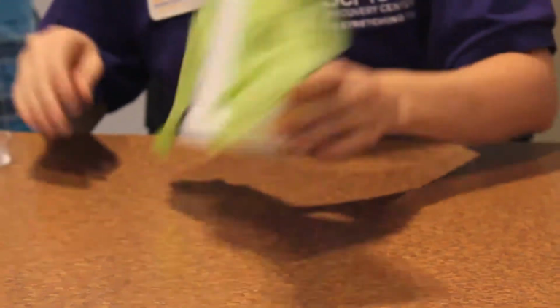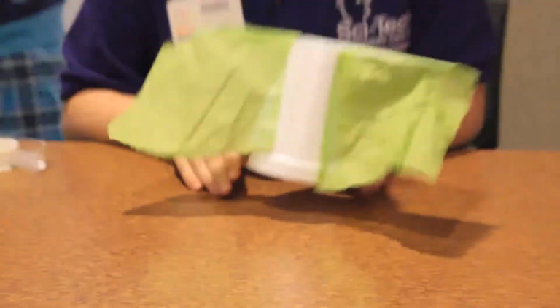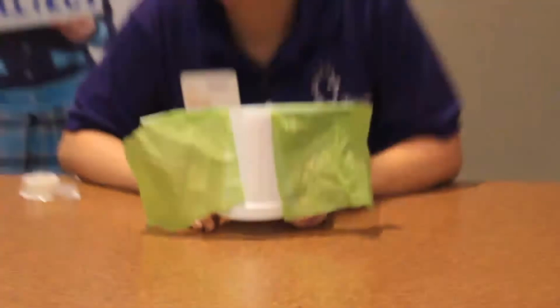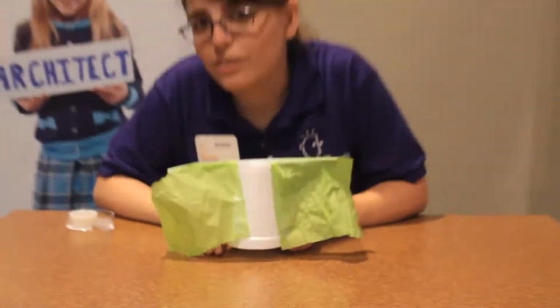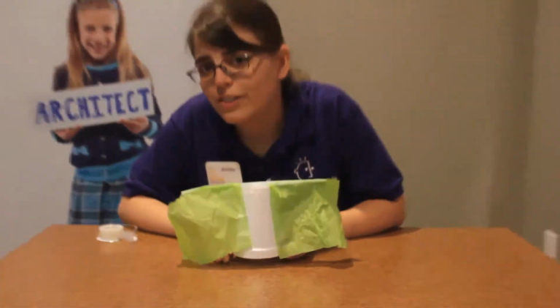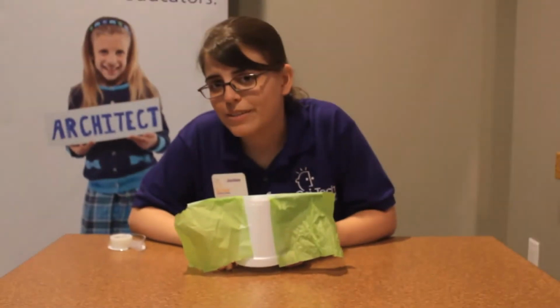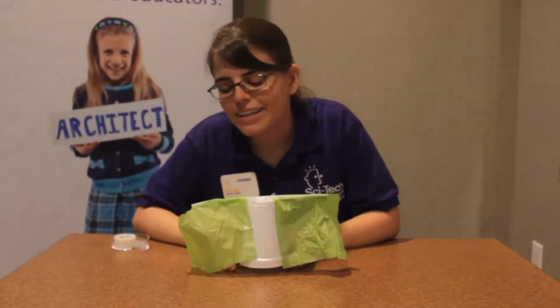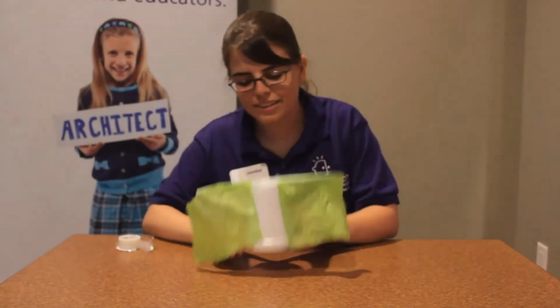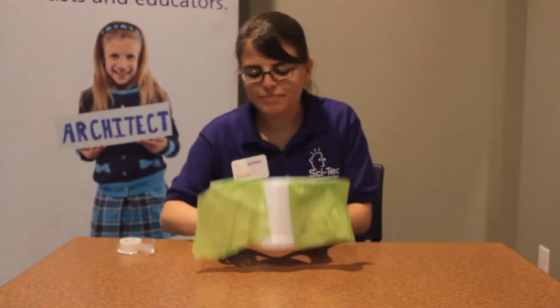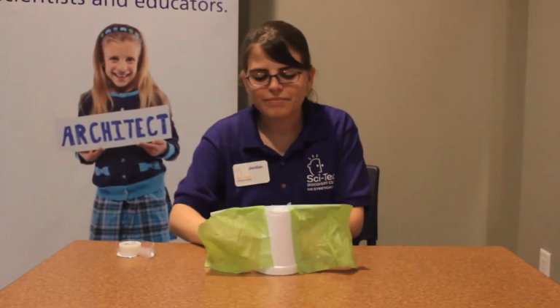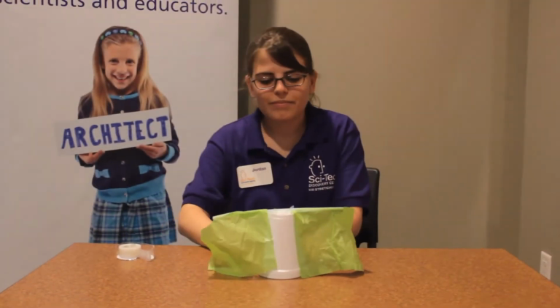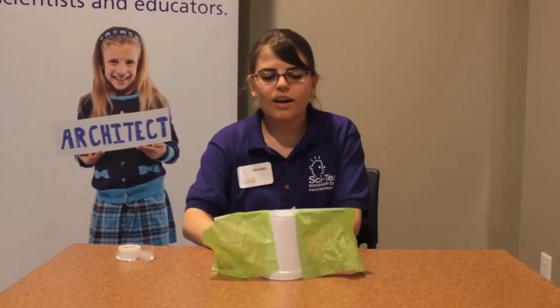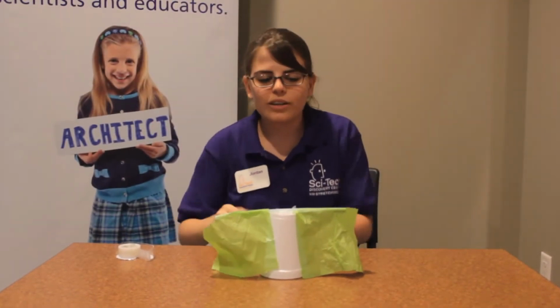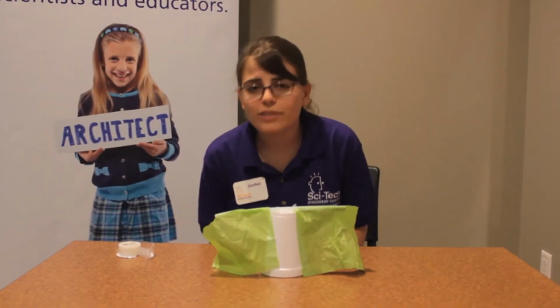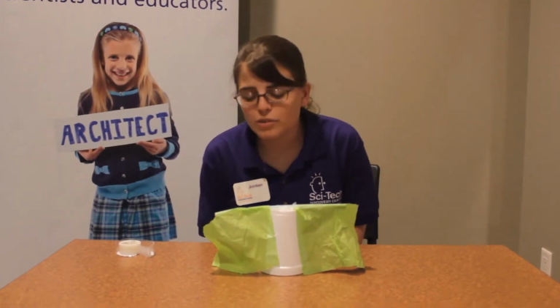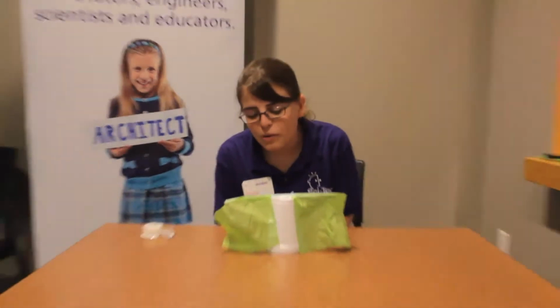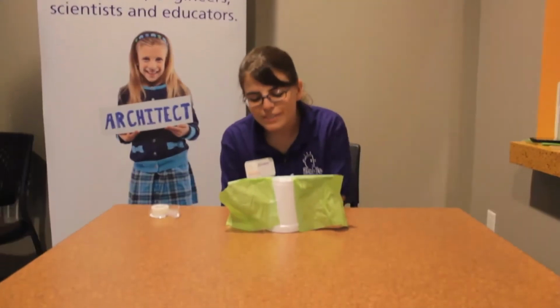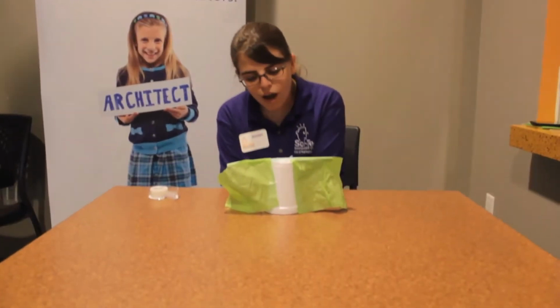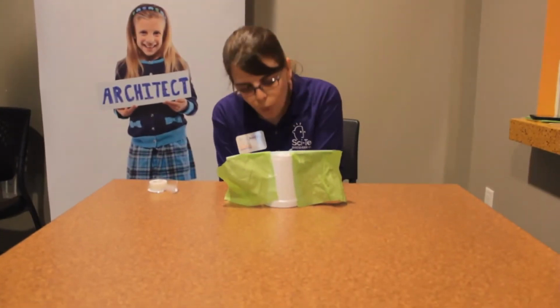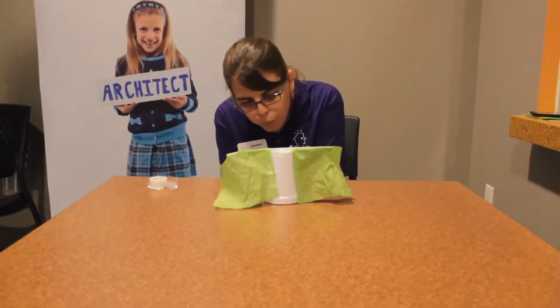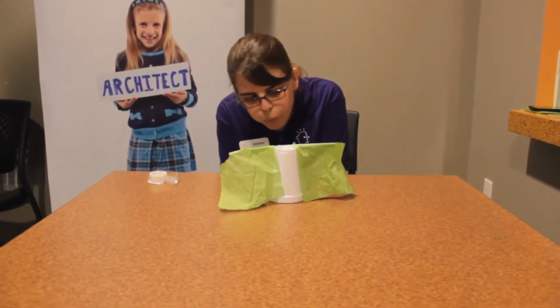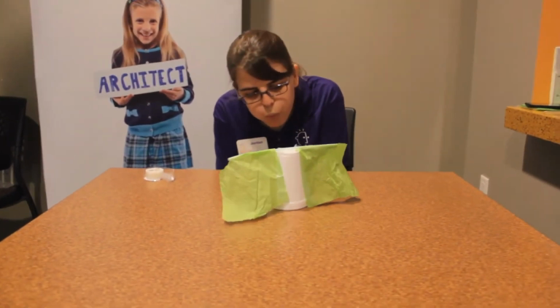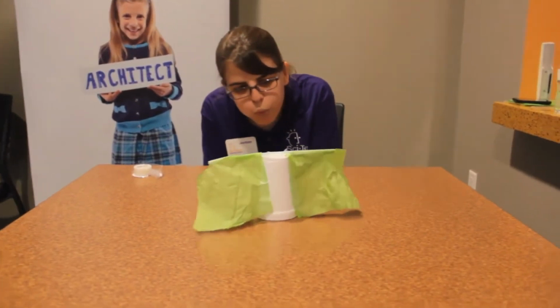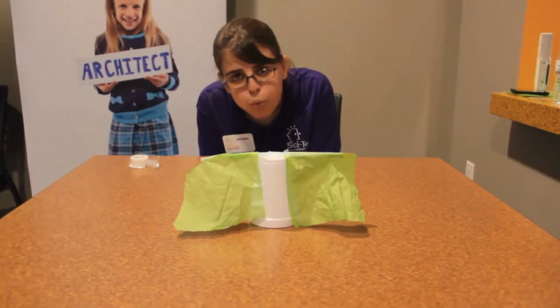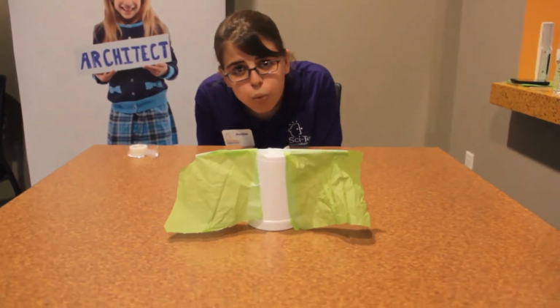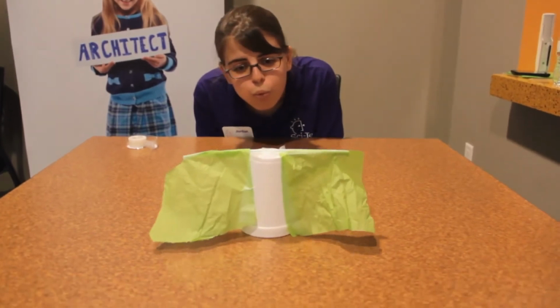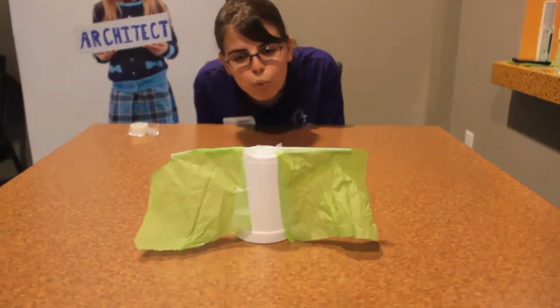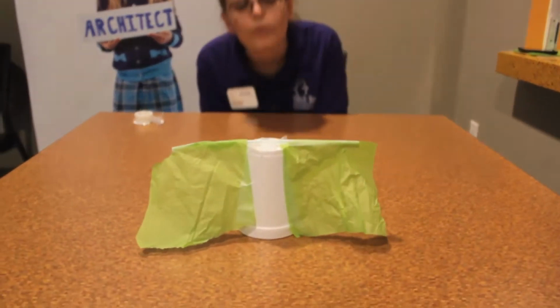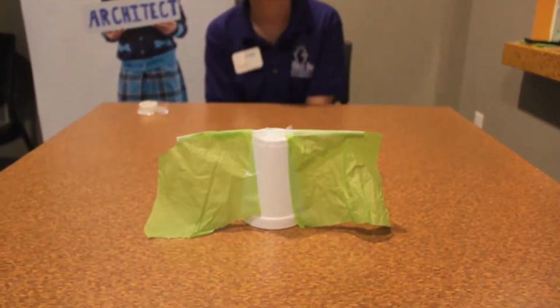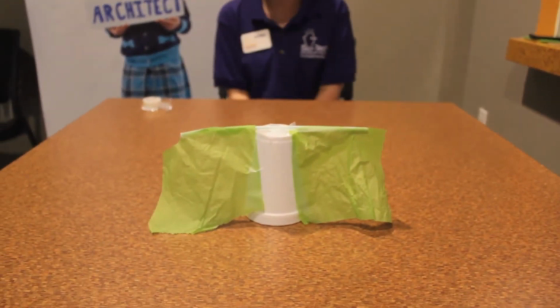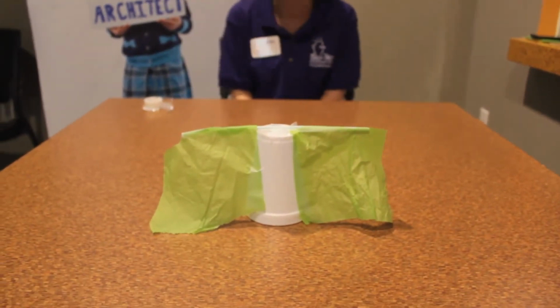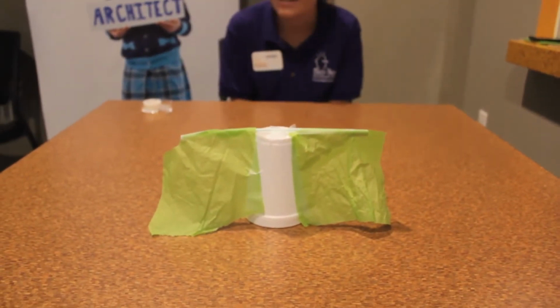You're done building, so now it's time to test. All you have to do is blow on it. And you've made a sail.